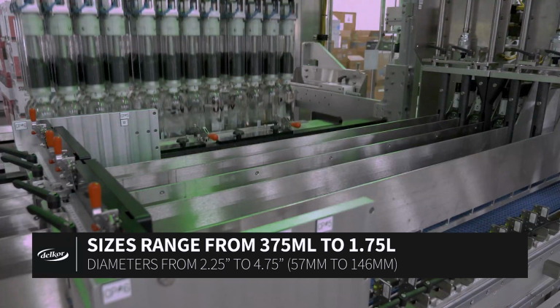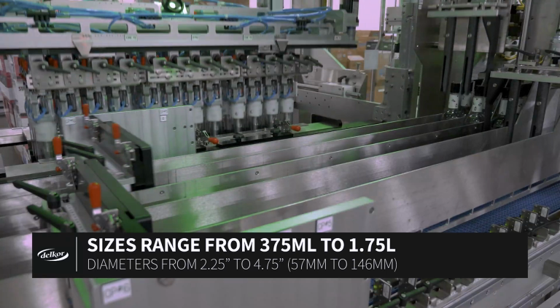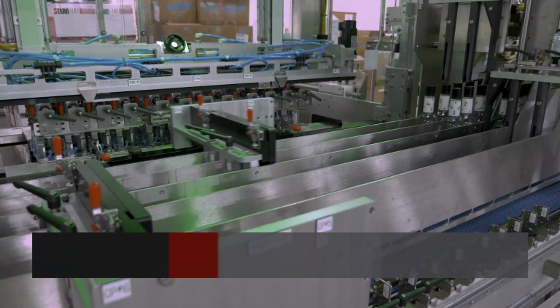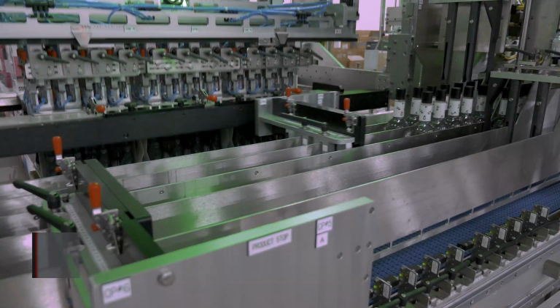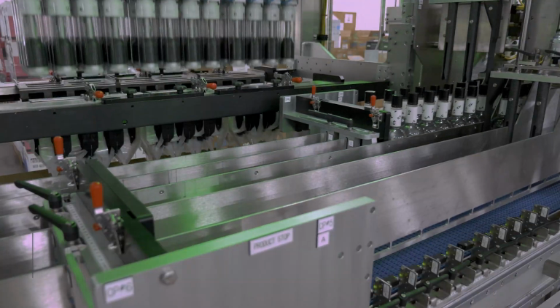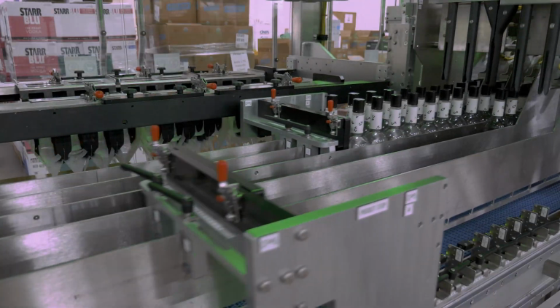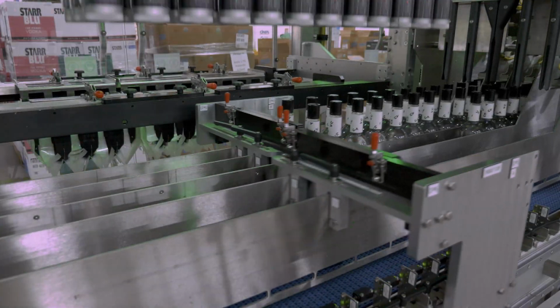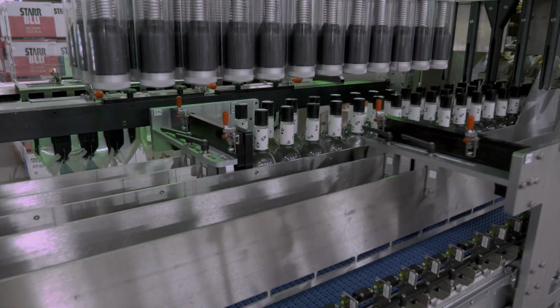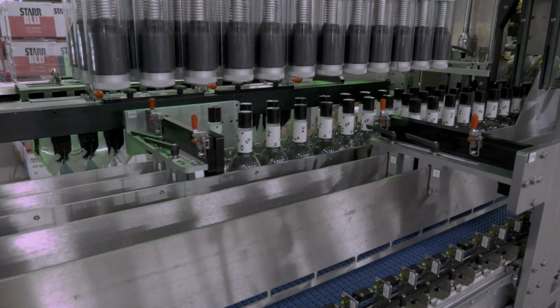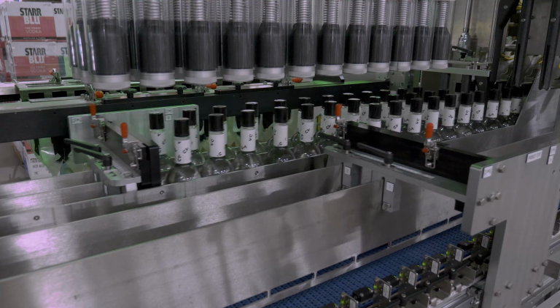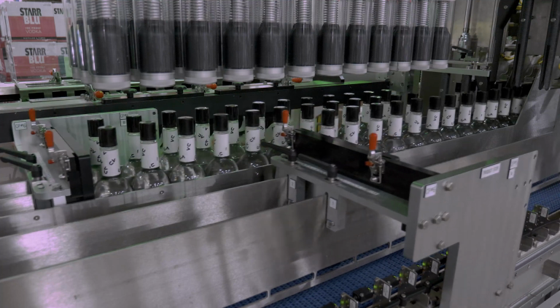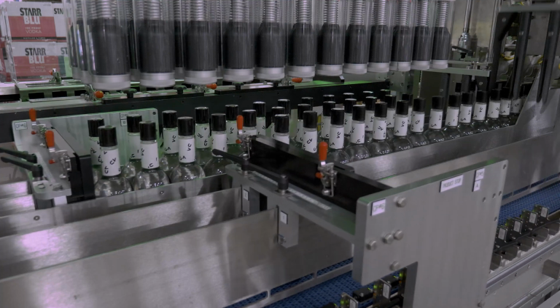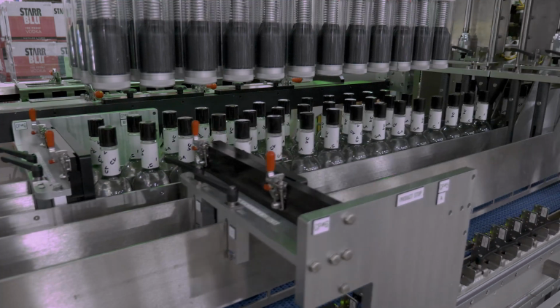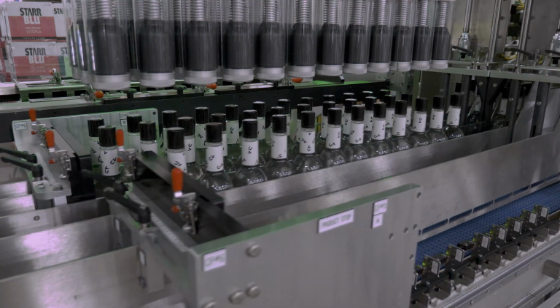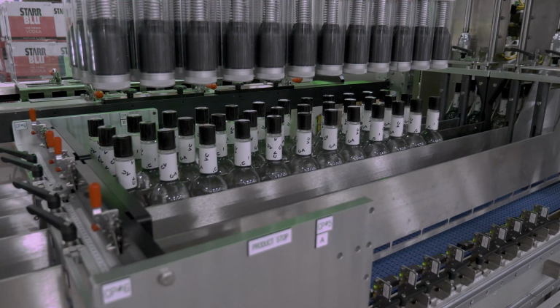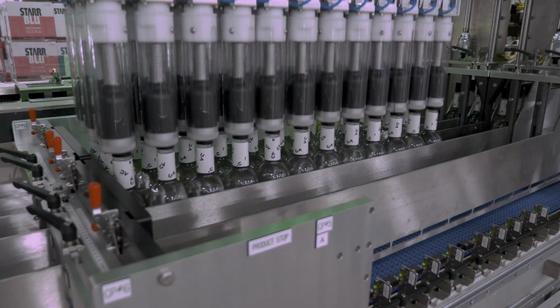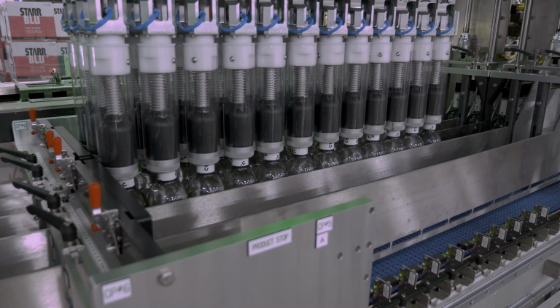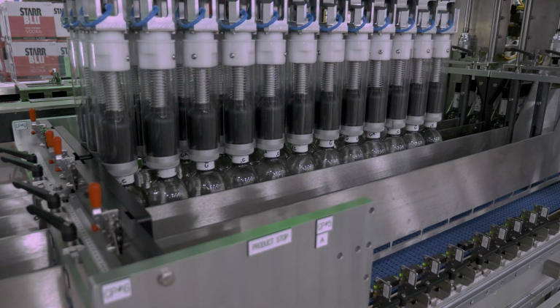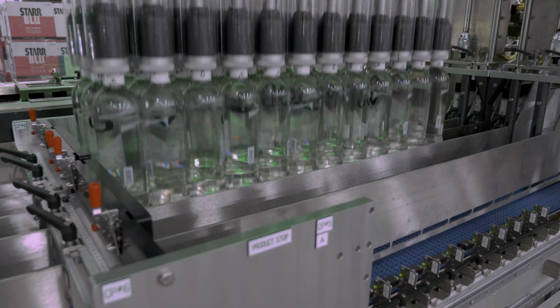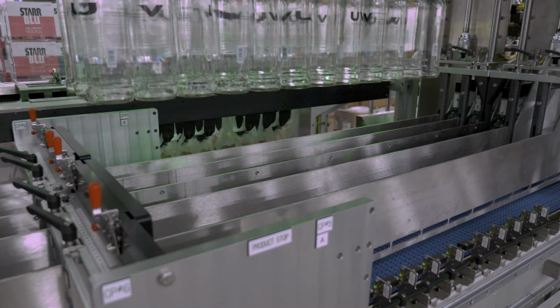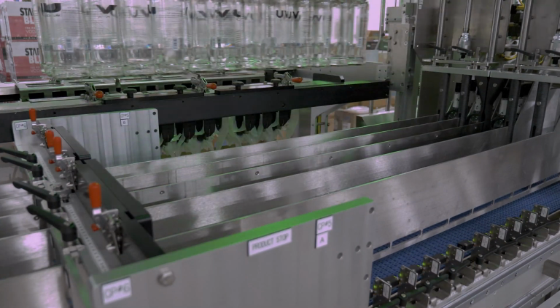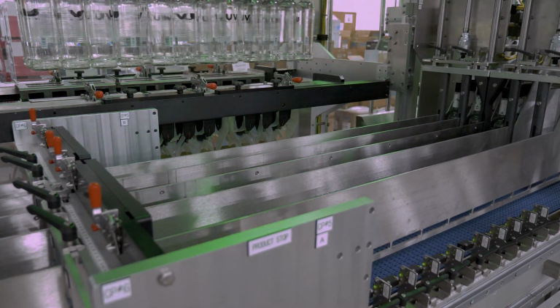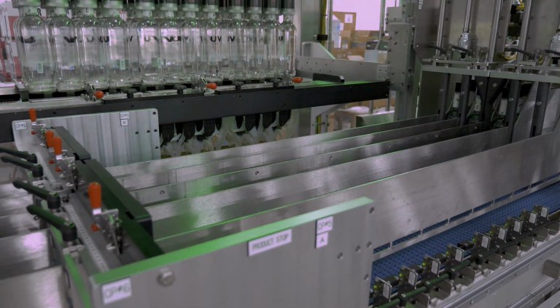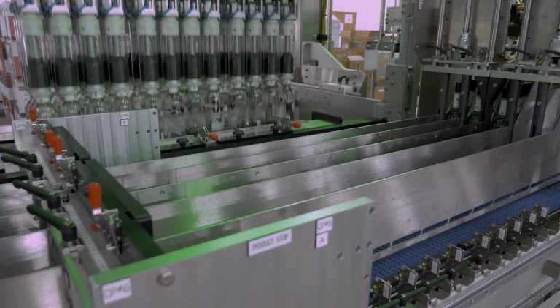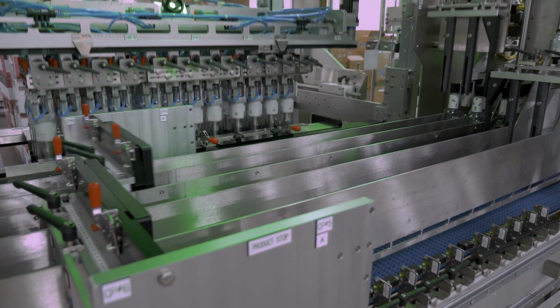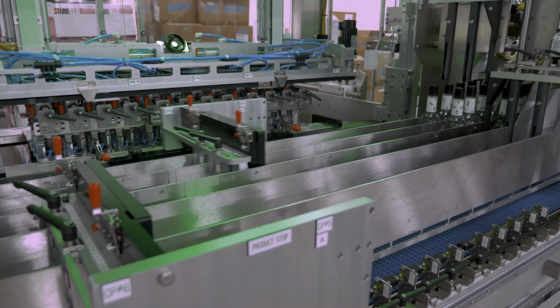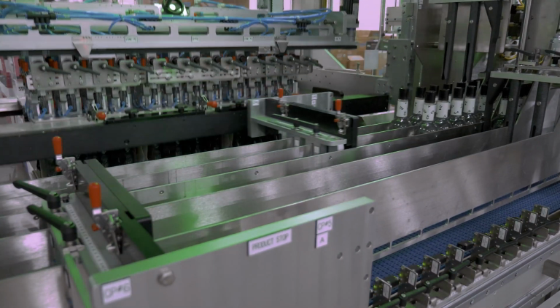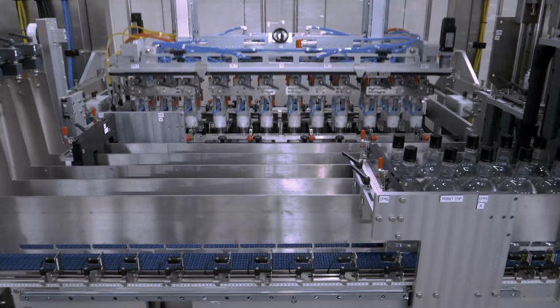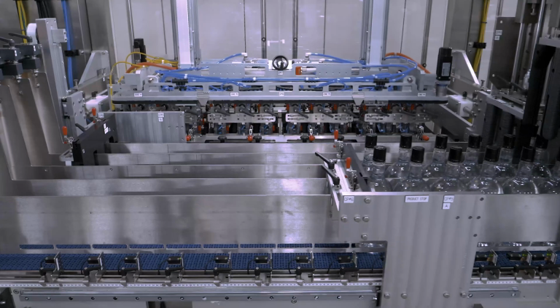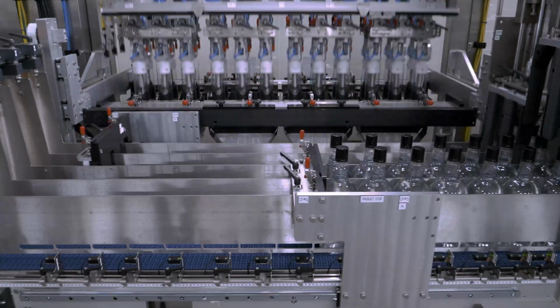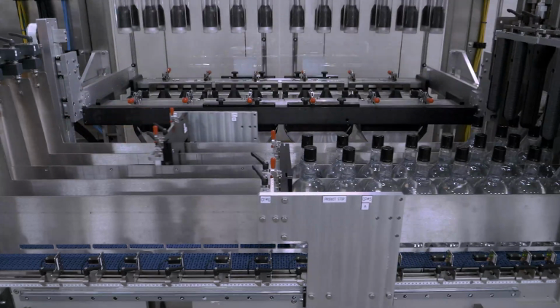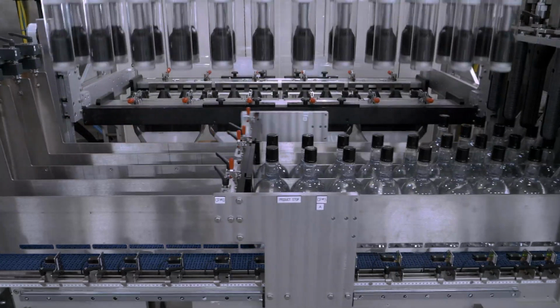Delcor also commonly handles unique bottle sizes and shapes such as rectangular, square, or single-serve 50 milliliter in a variety of pack counts and carton or case formats.